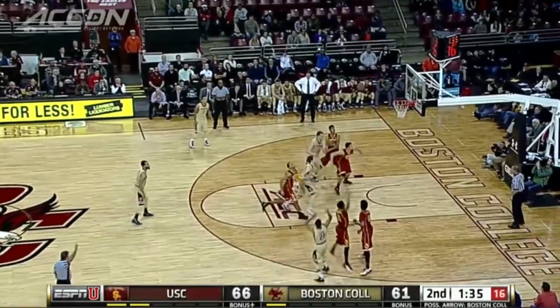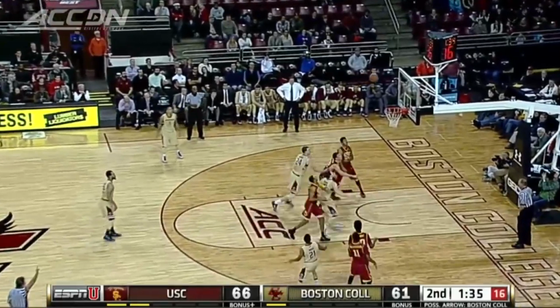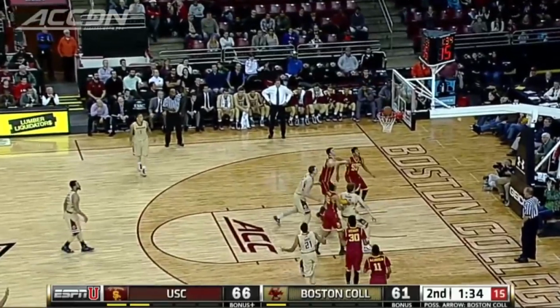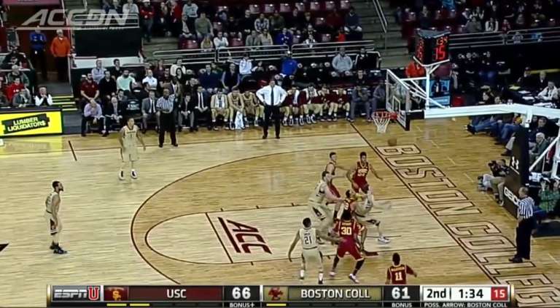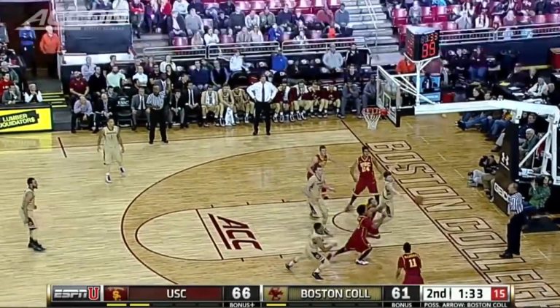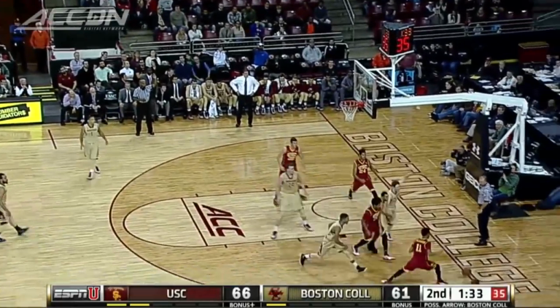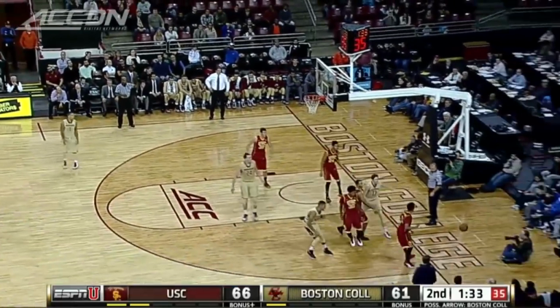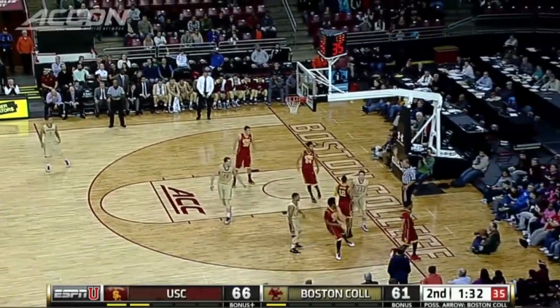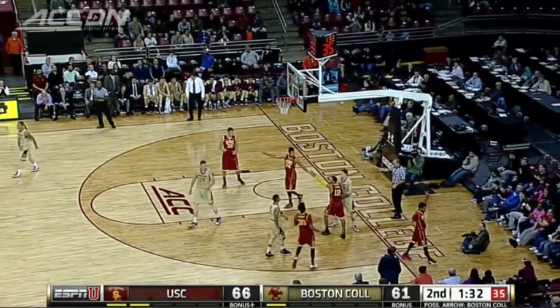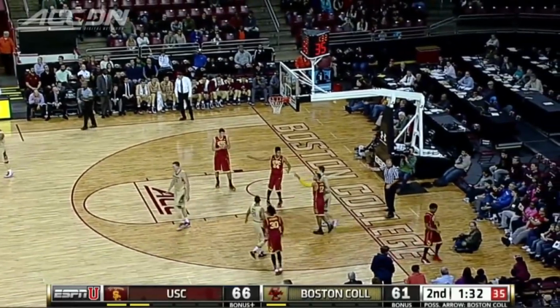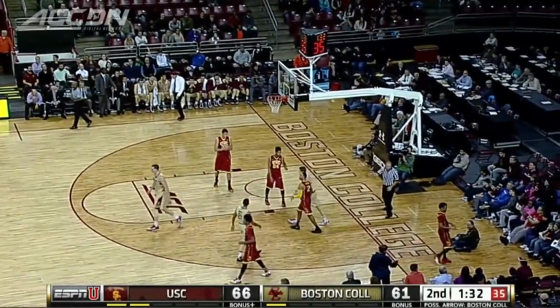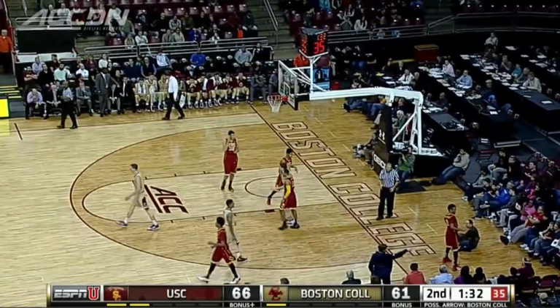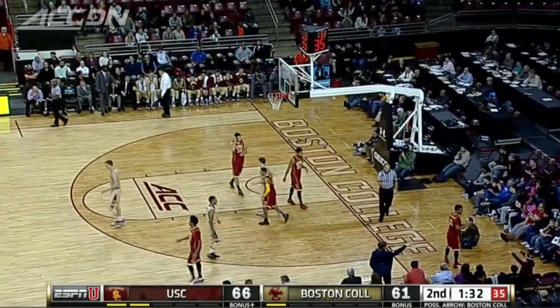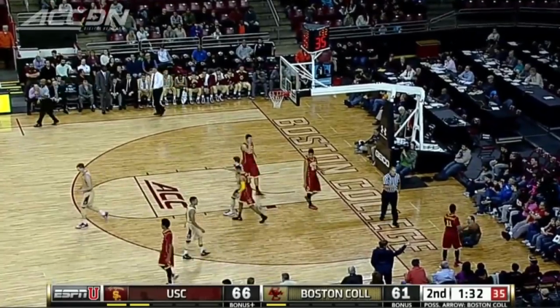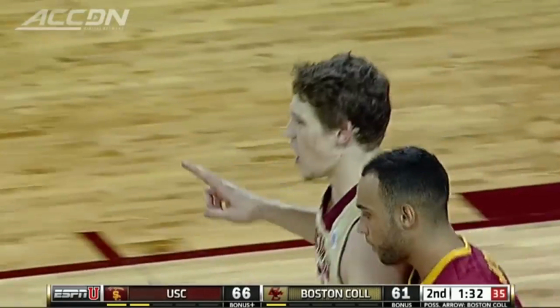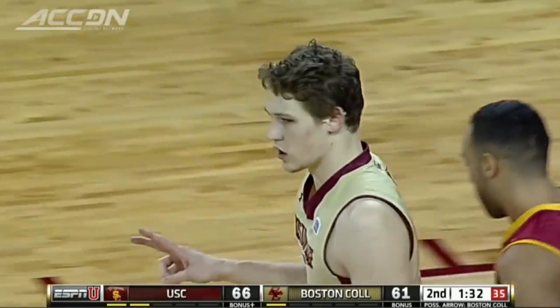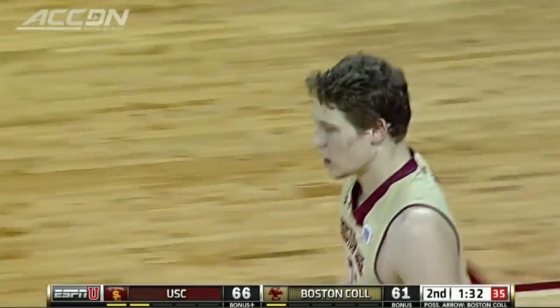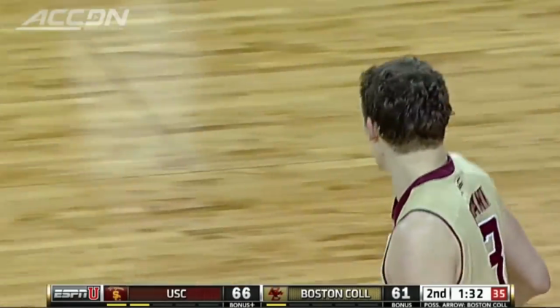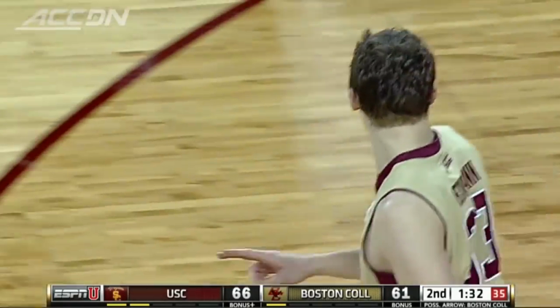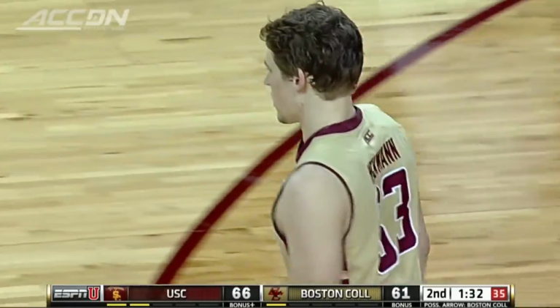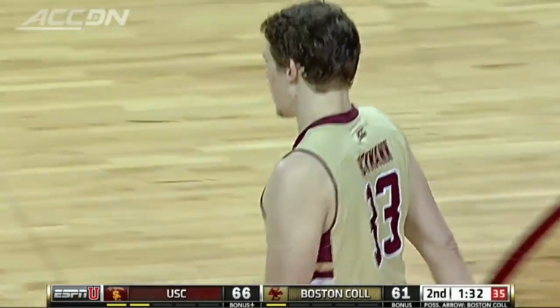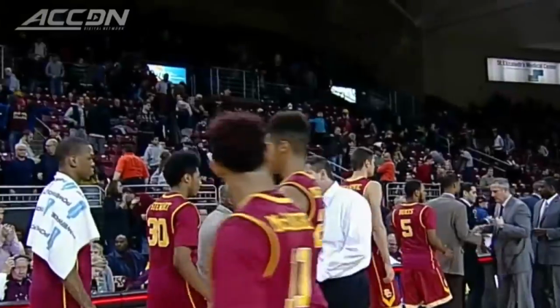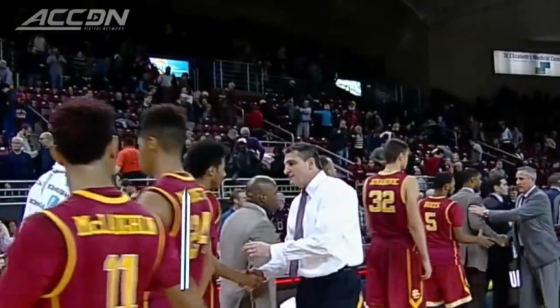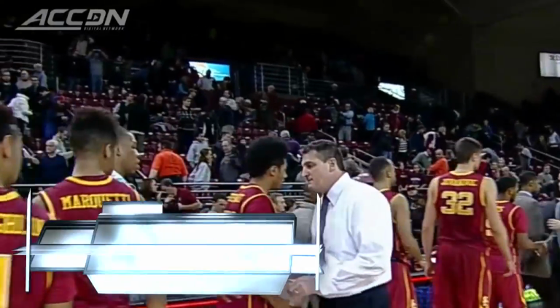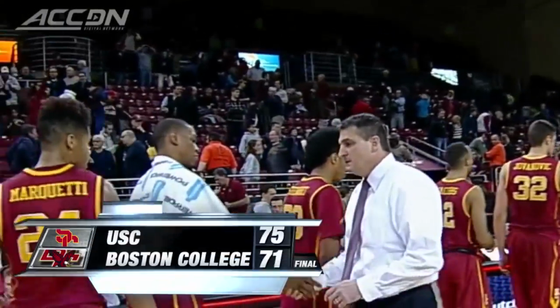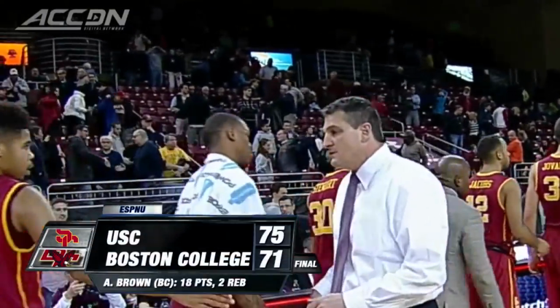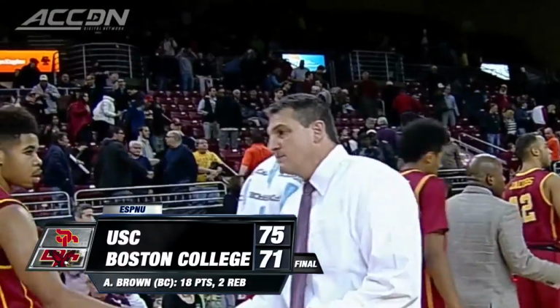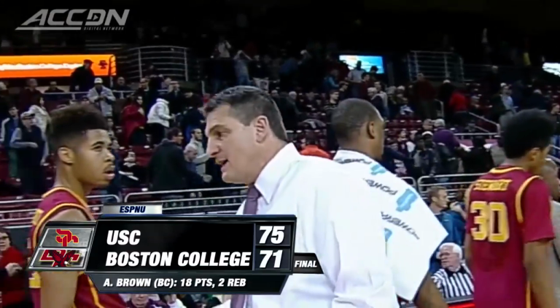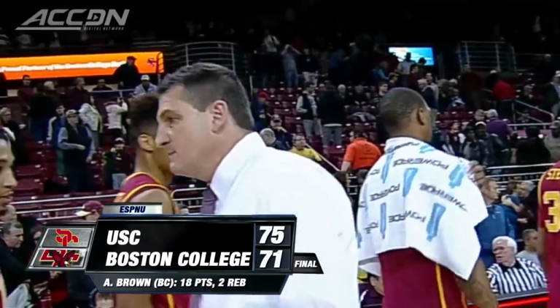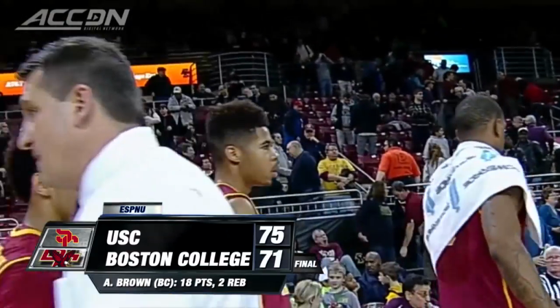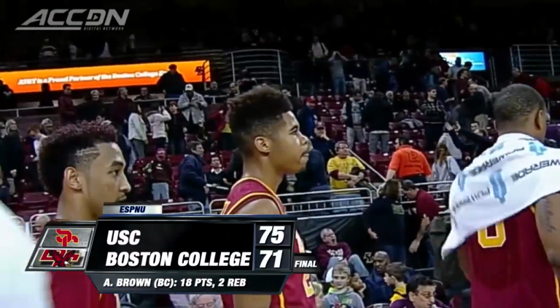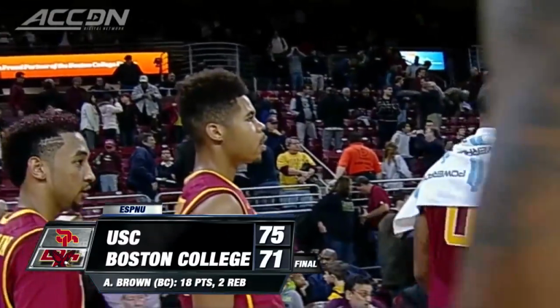With 1:36 to play, BC down five and looking to make it a two-point game, Hanlon misses the three. The Trojans recover and hold on to win 75-71. BC gets their first home loss of the season.